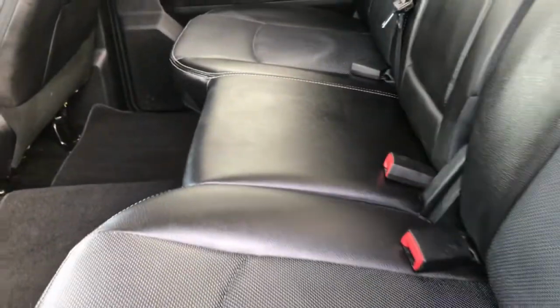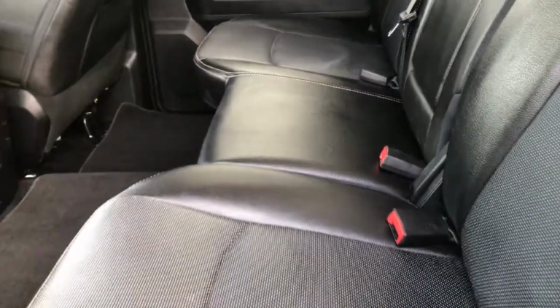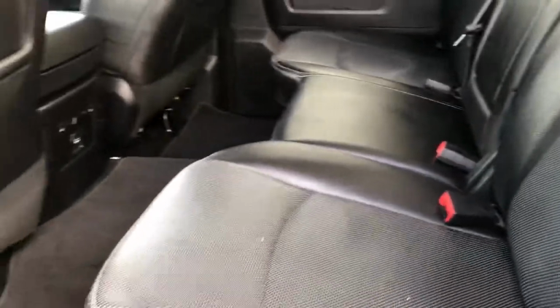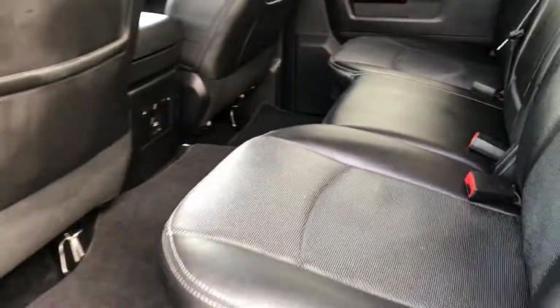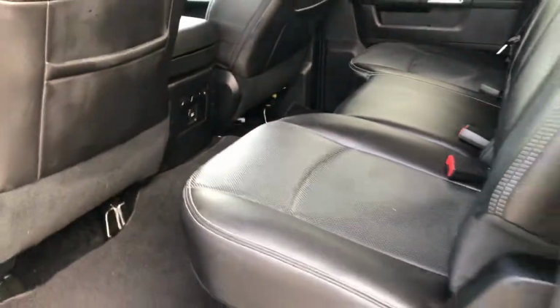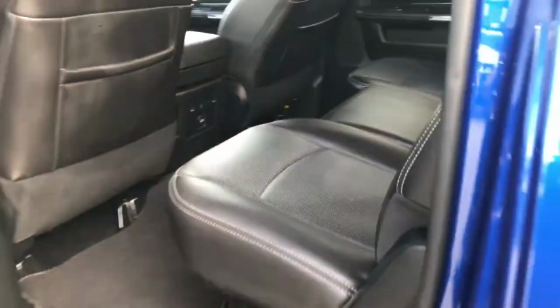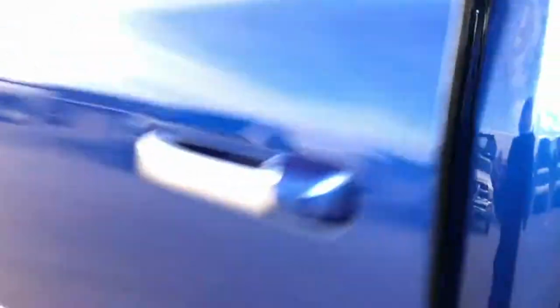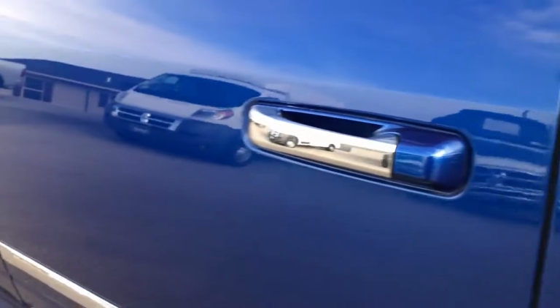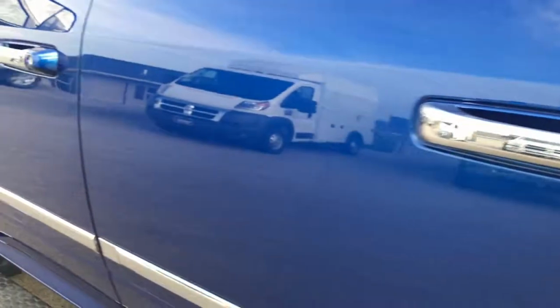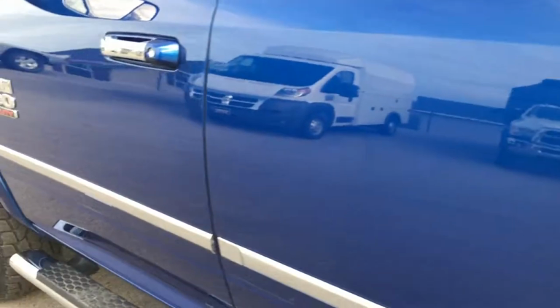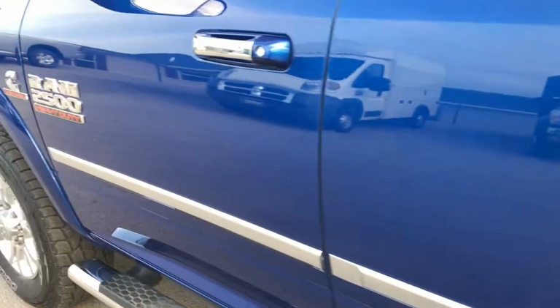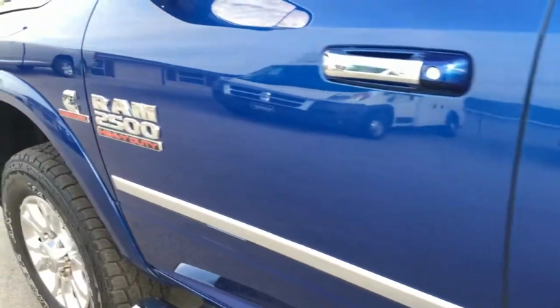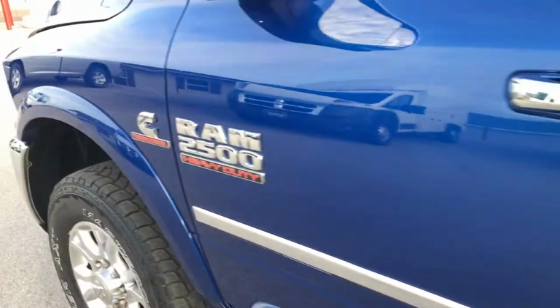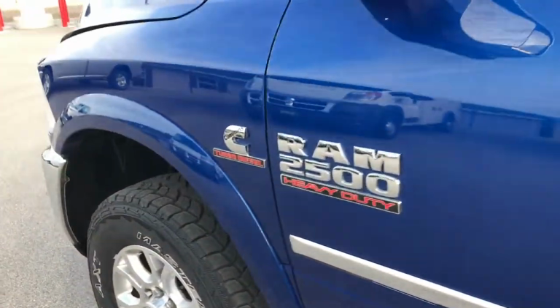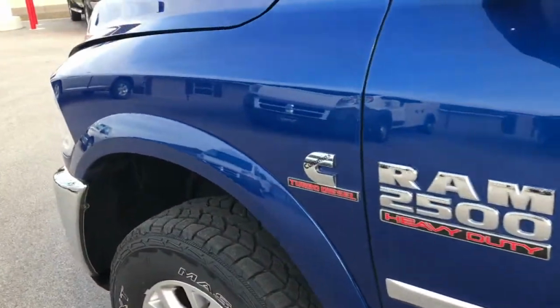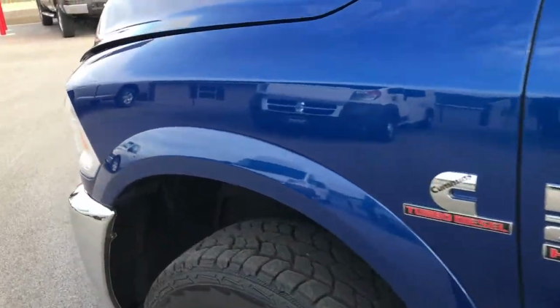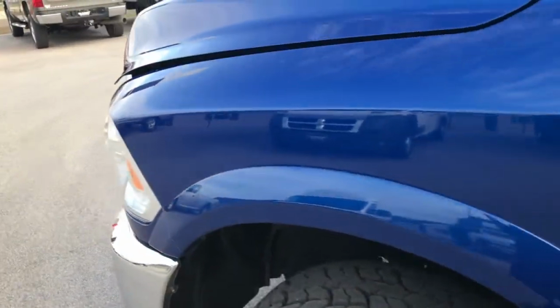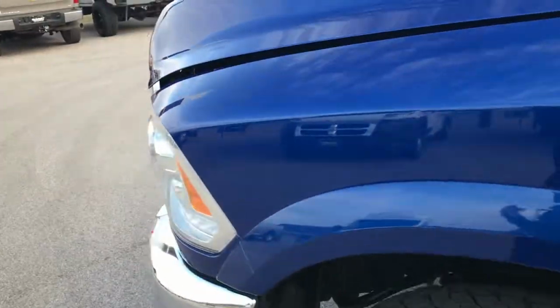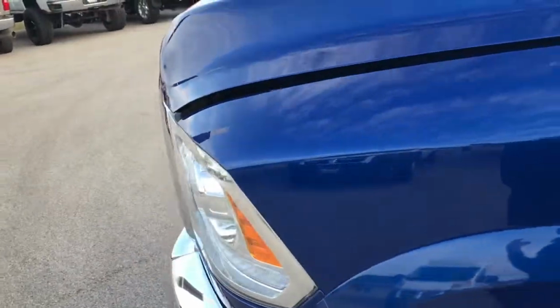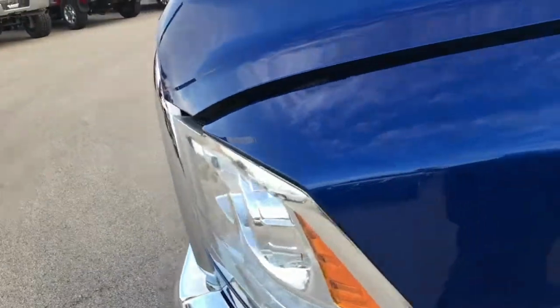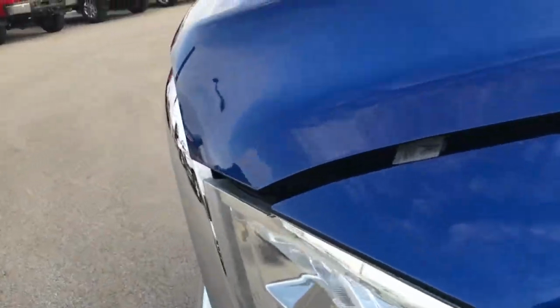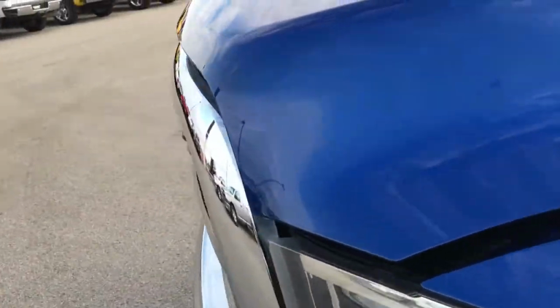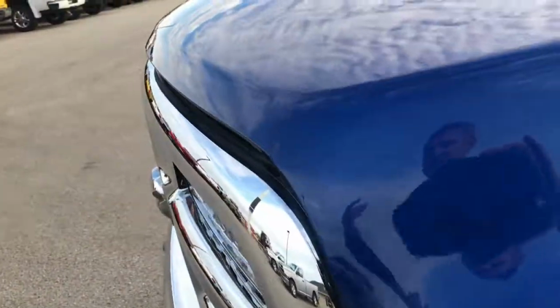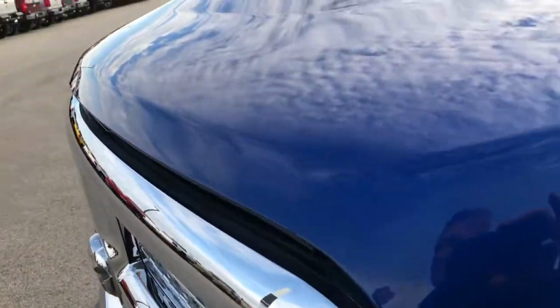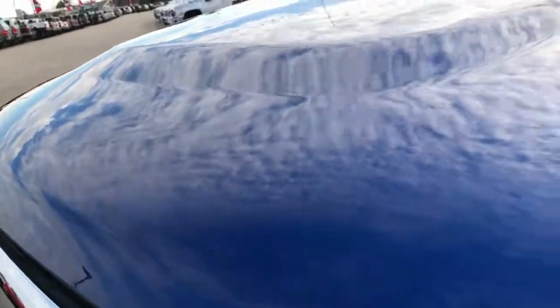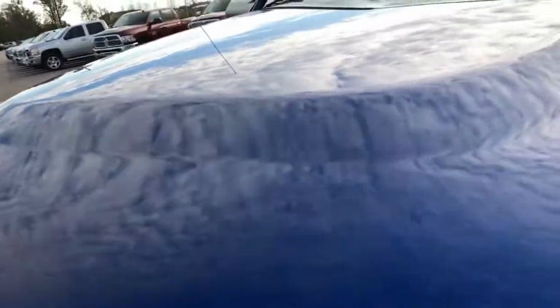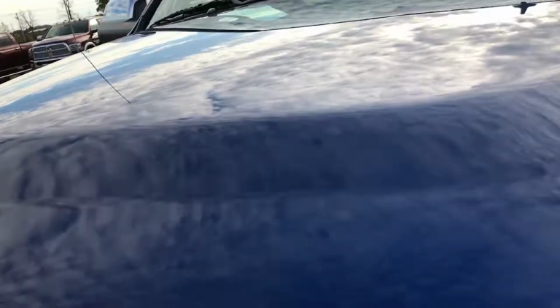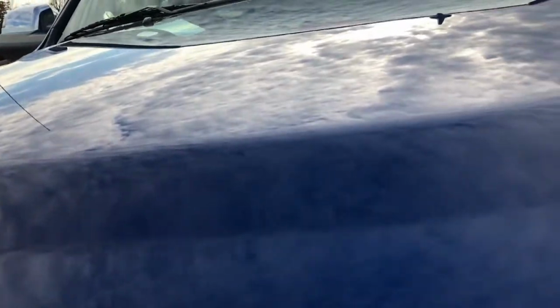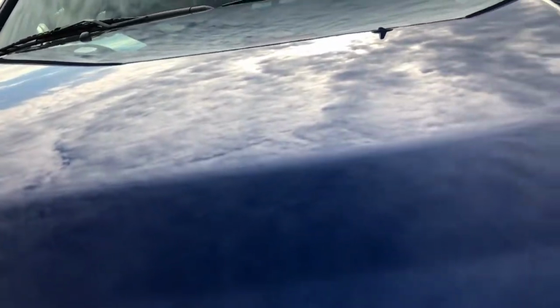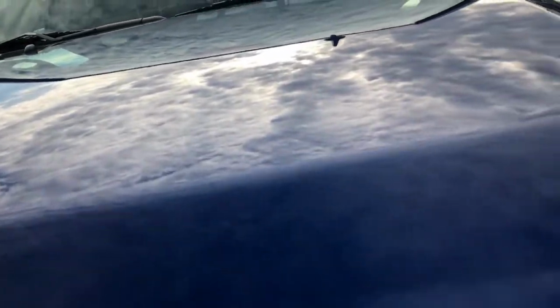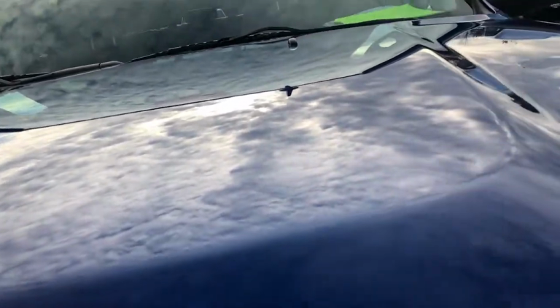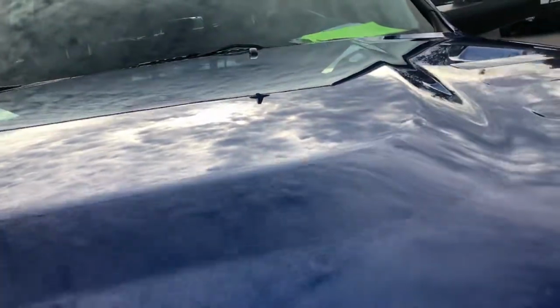Just a really, really nice truck inside and out. I would highly recommend this truck if you're looking for a blue streak 2500 used — you probably won't find one cleaner than this.